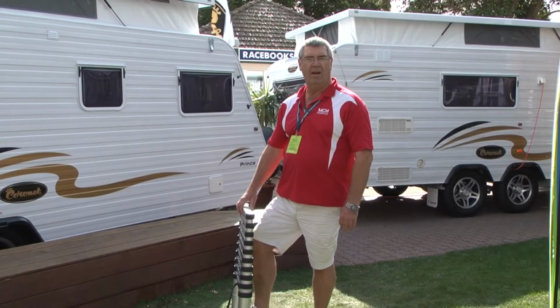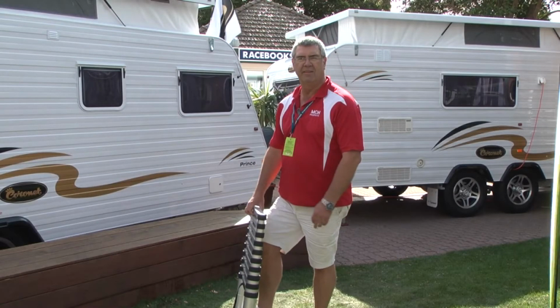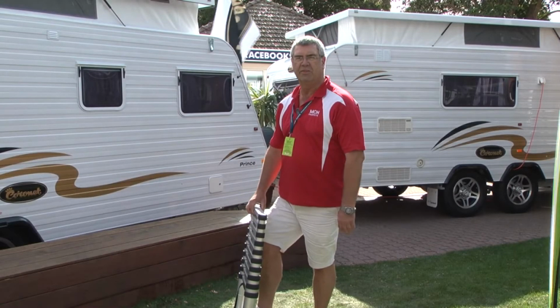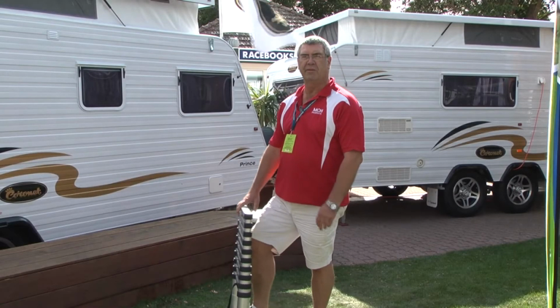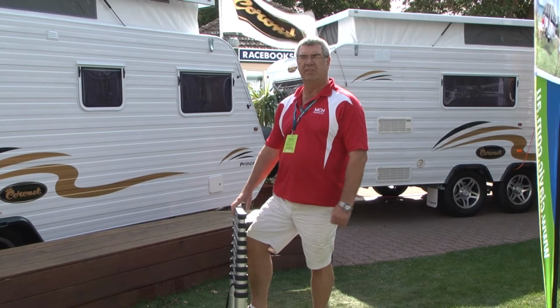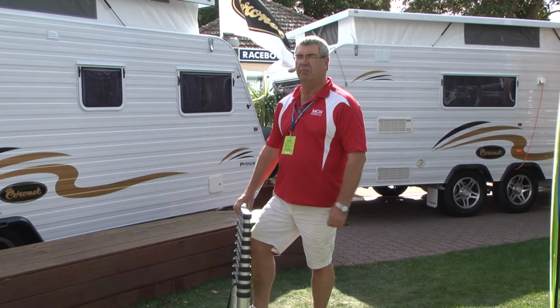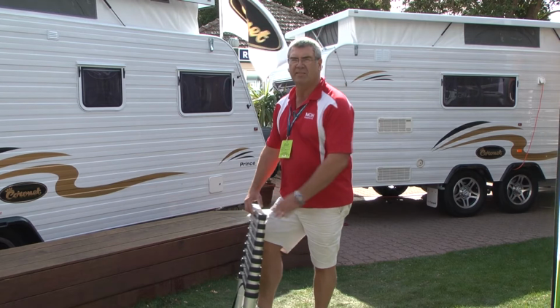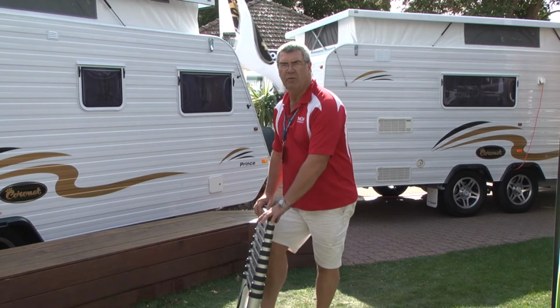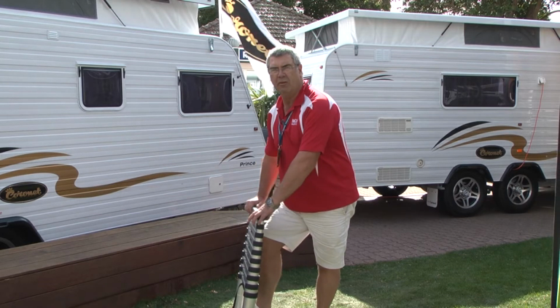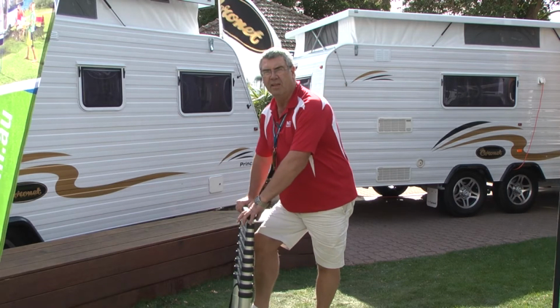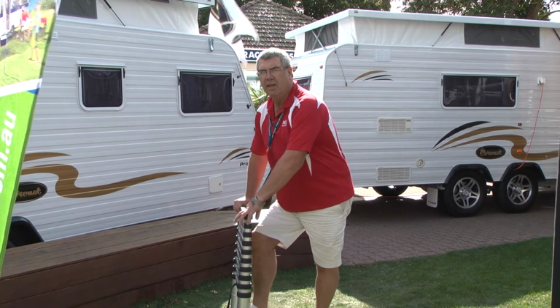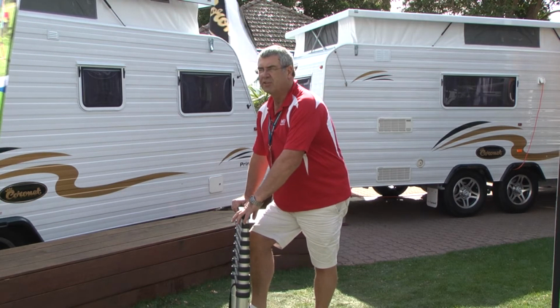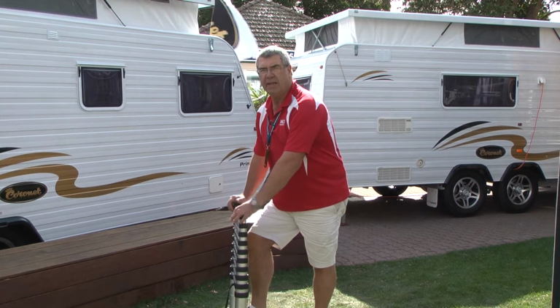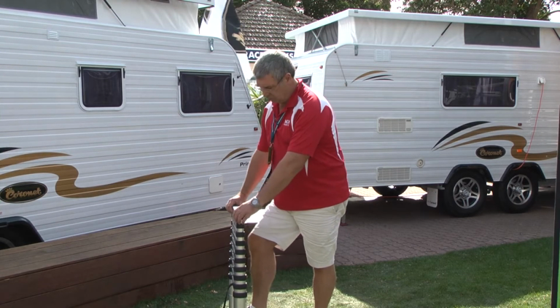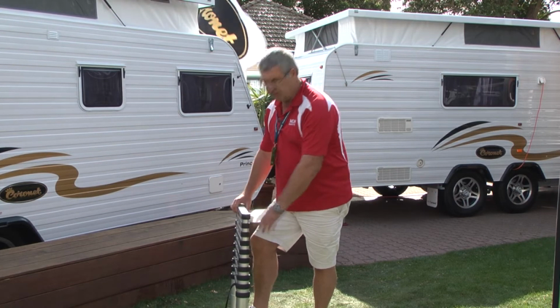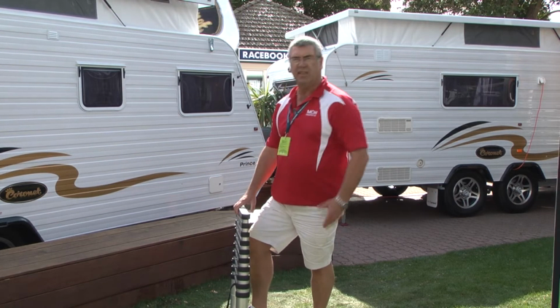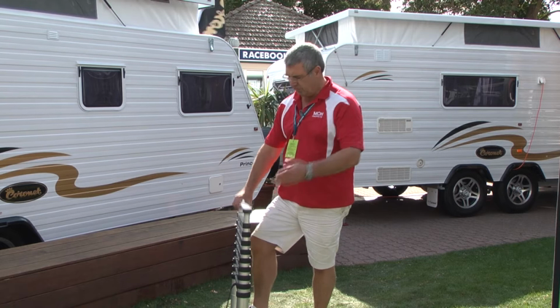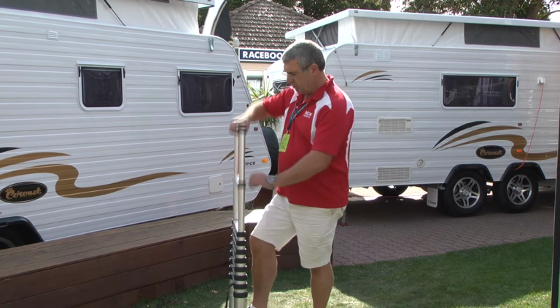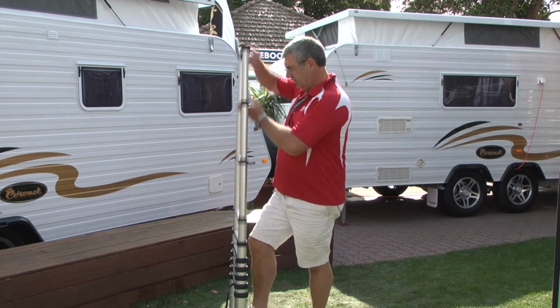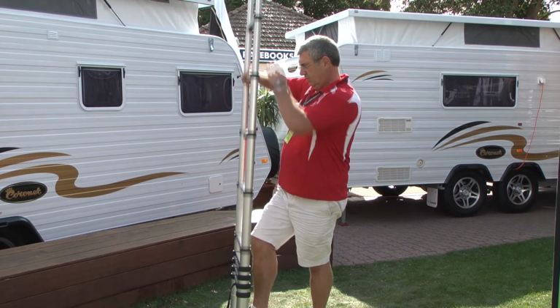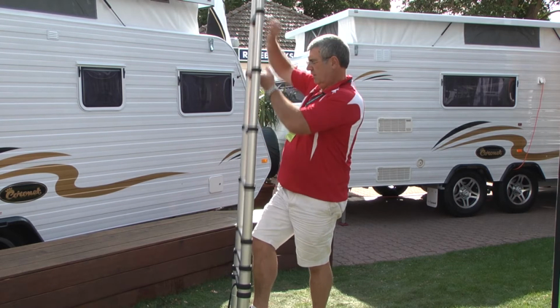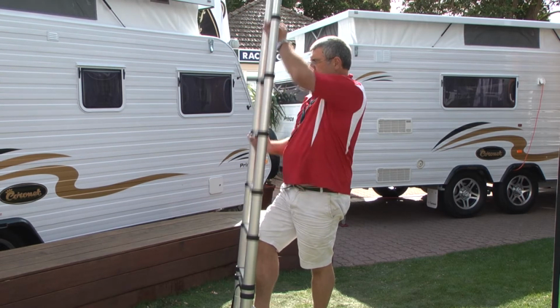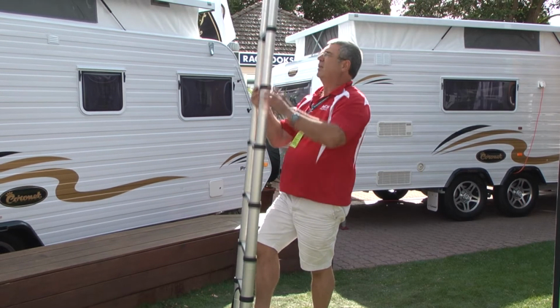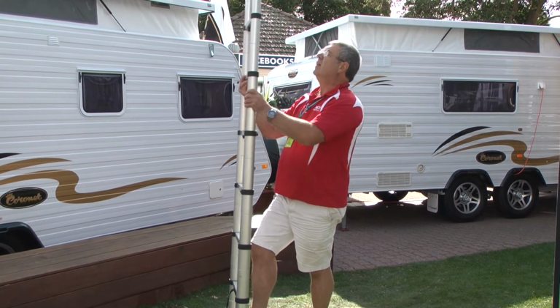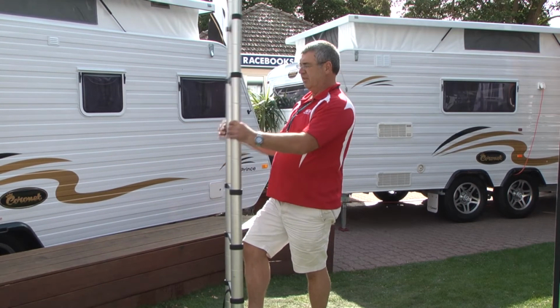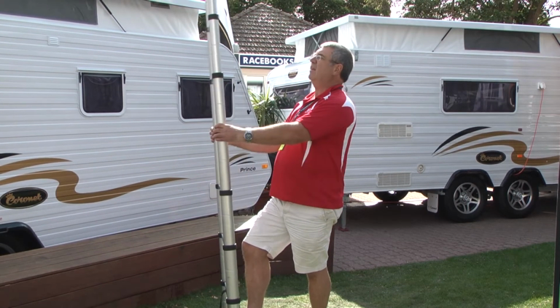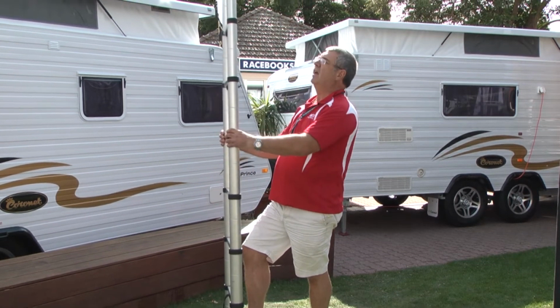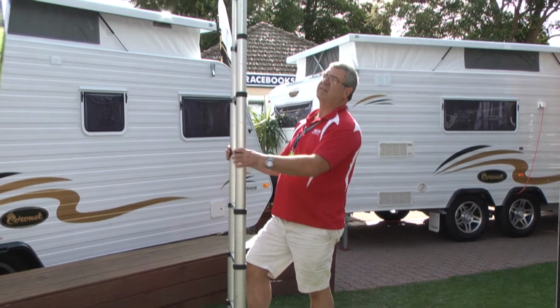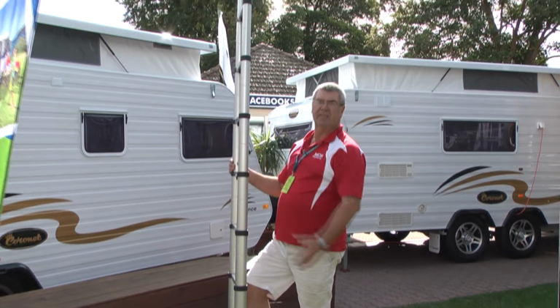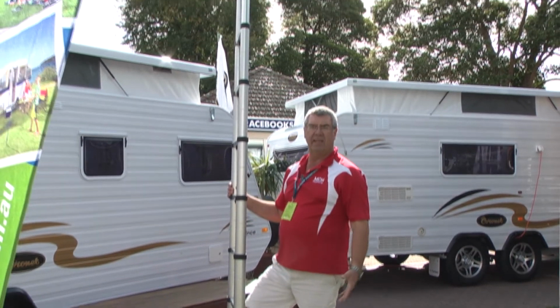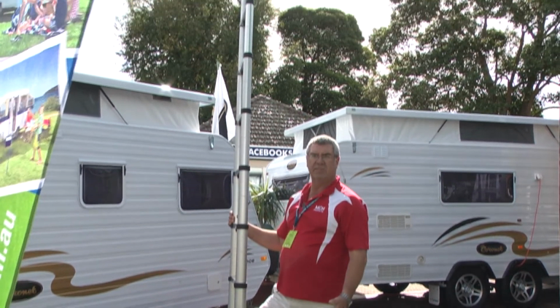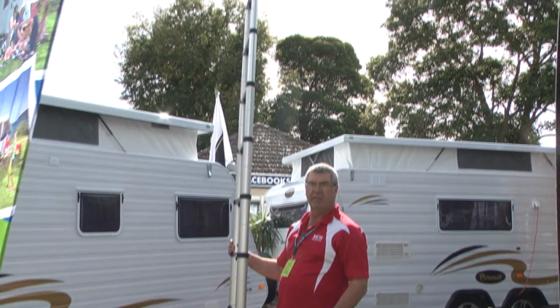Hi, this is George from MCHRV Products. Today we're looking at the telescopic ladder, which extends out to 3.2 metres. As easy as that. And shrinks down to 87 centimetres.